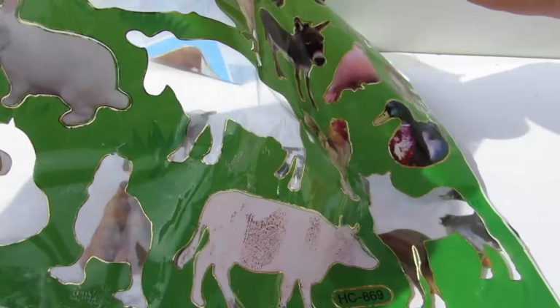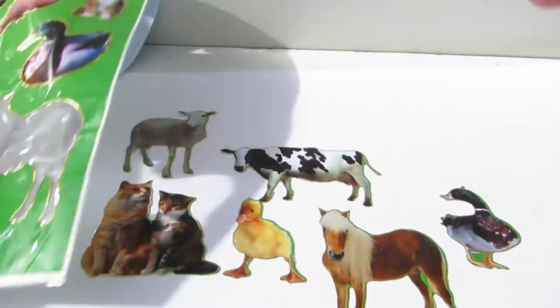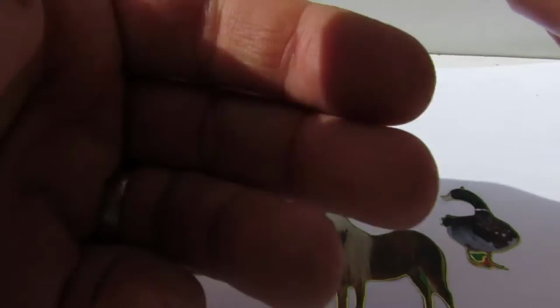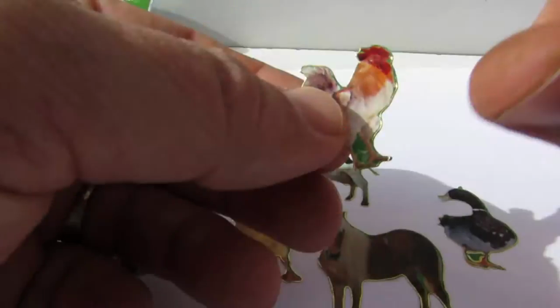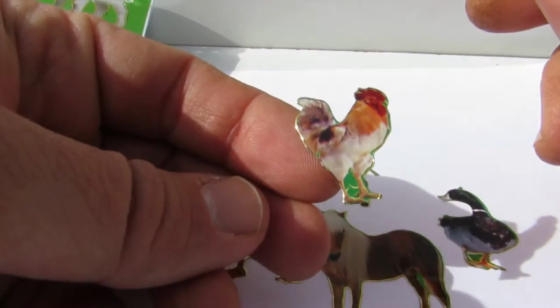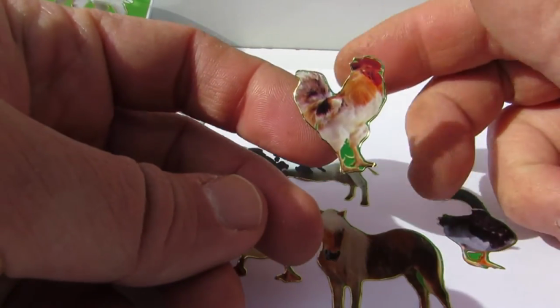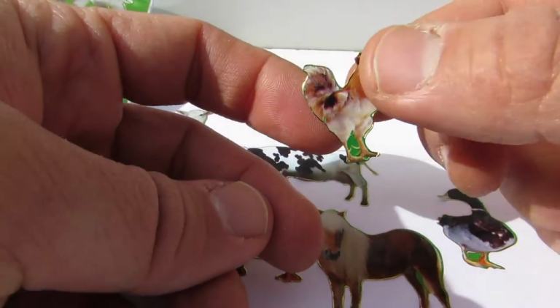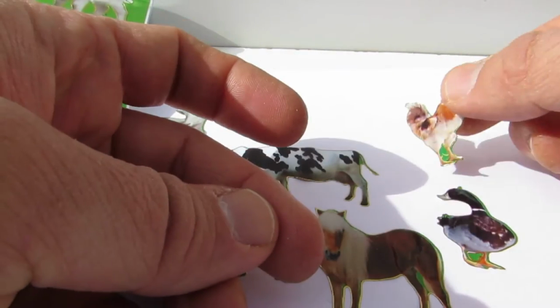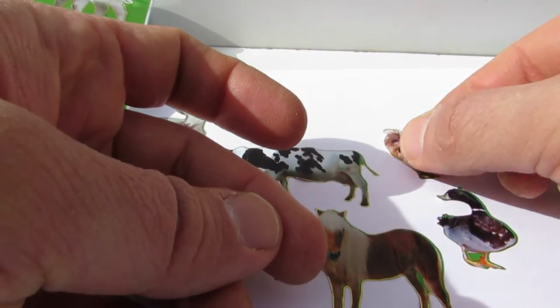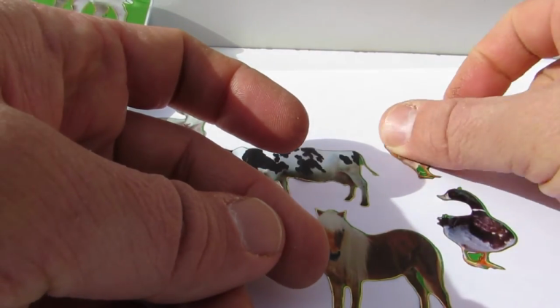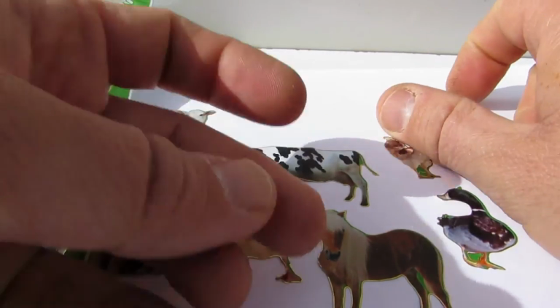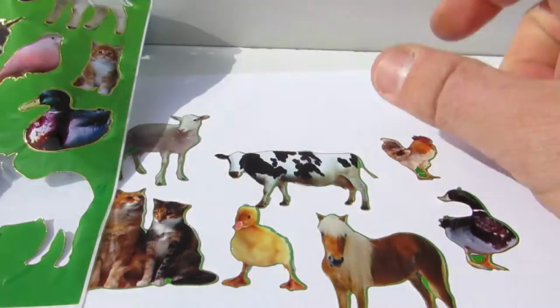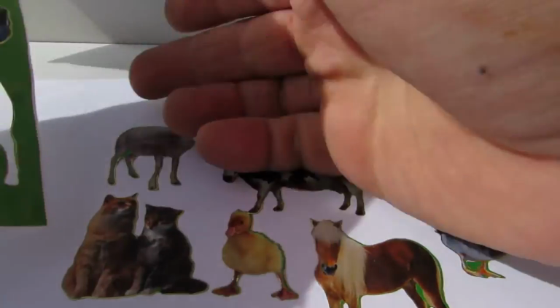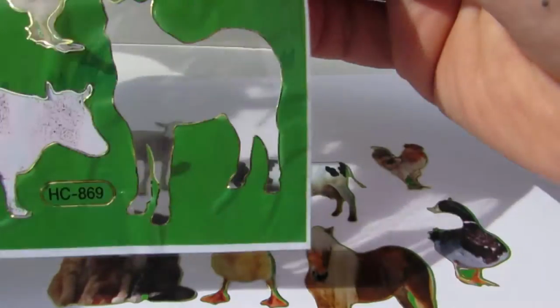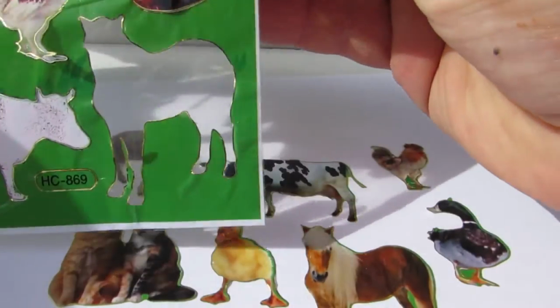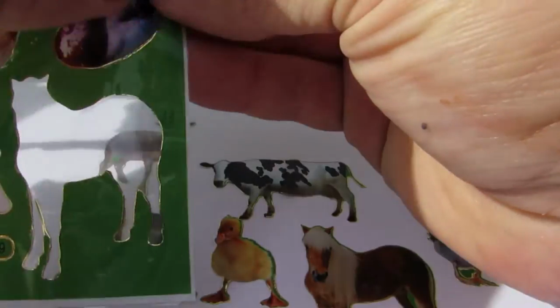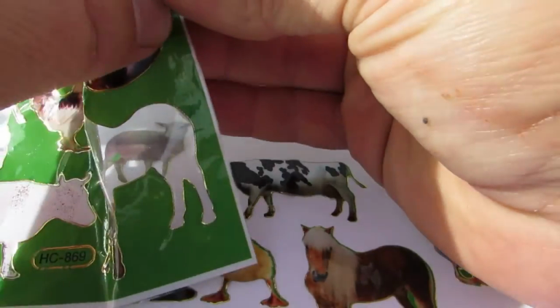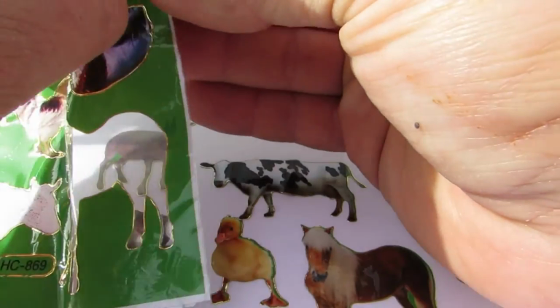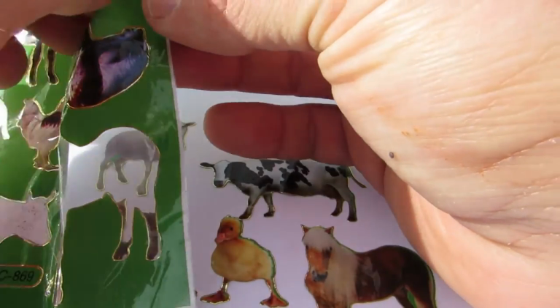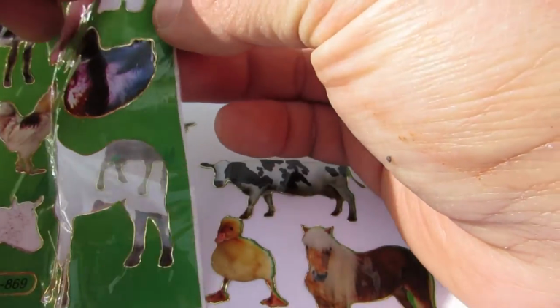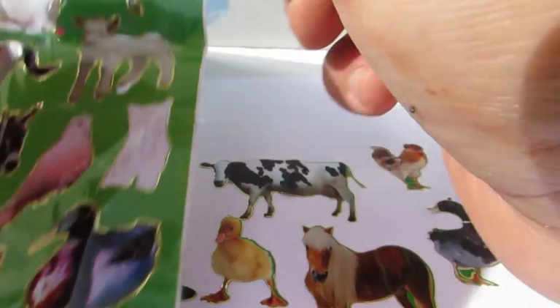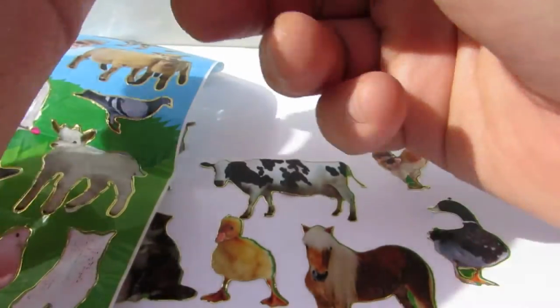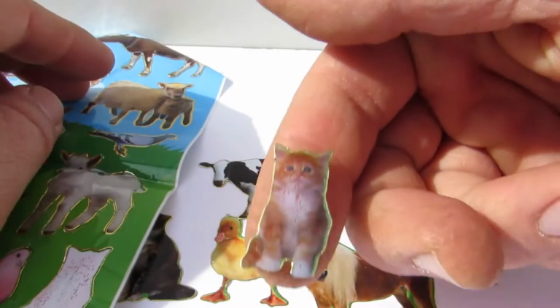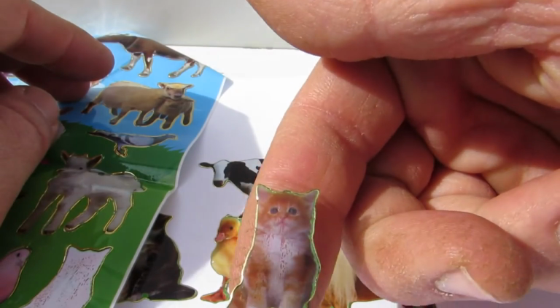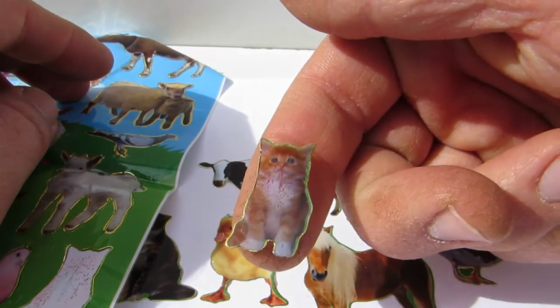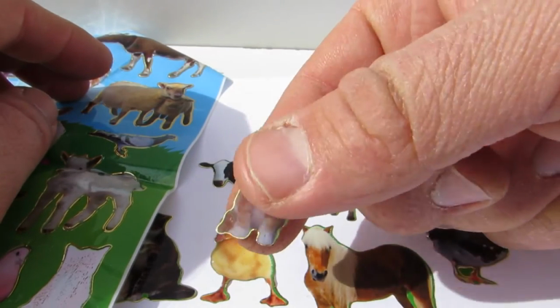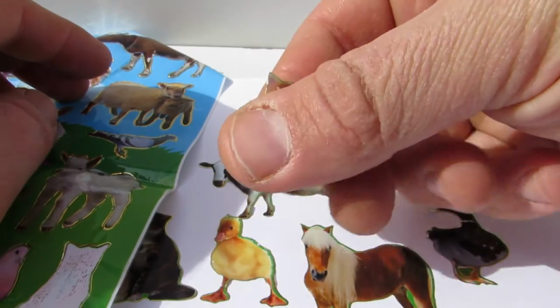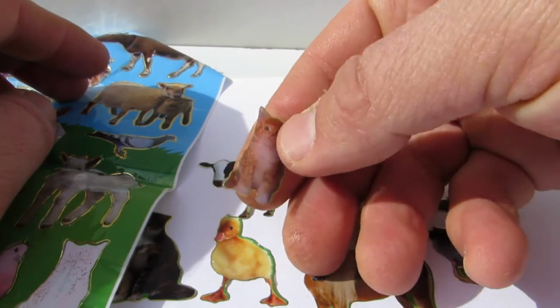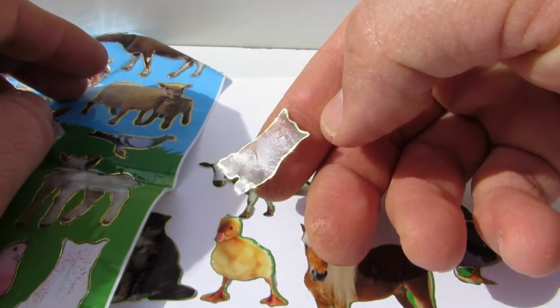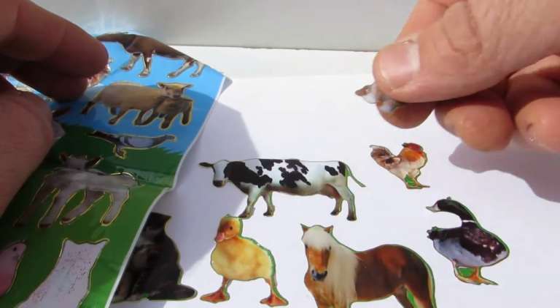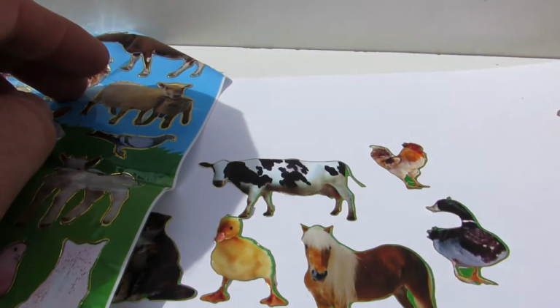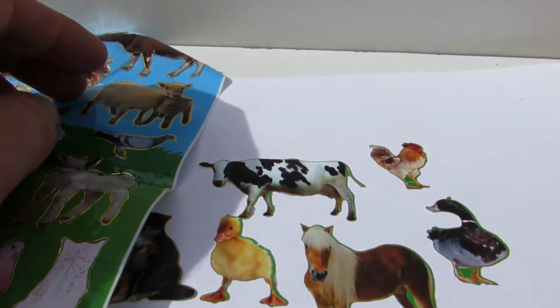Is it a chicken? And we have a kitty — a little kitty, but the sticker is ruined, so put it here.